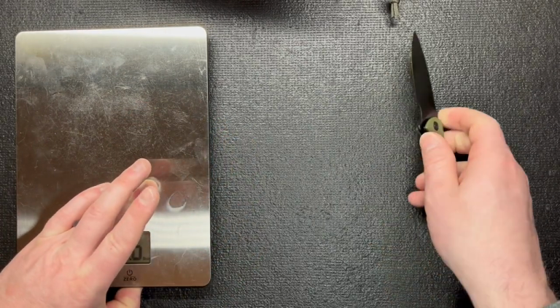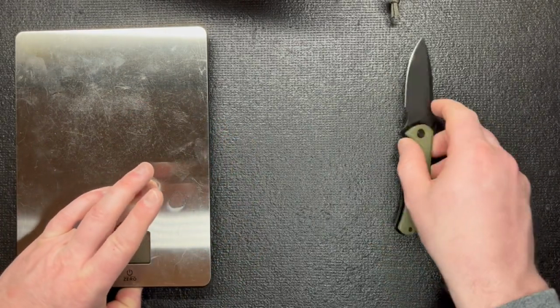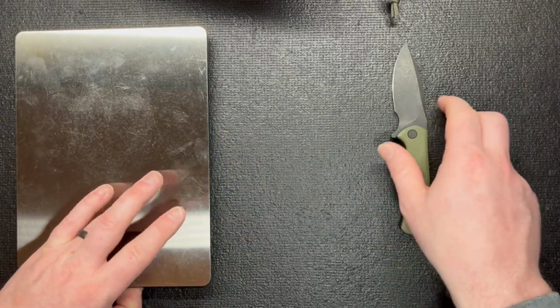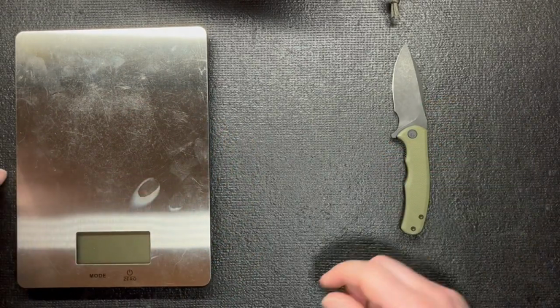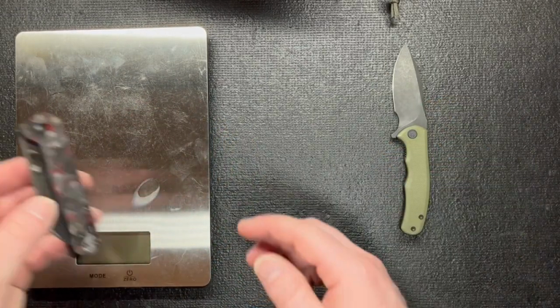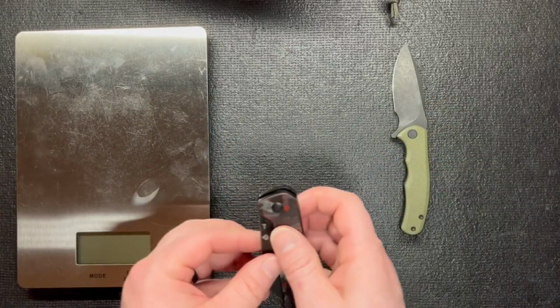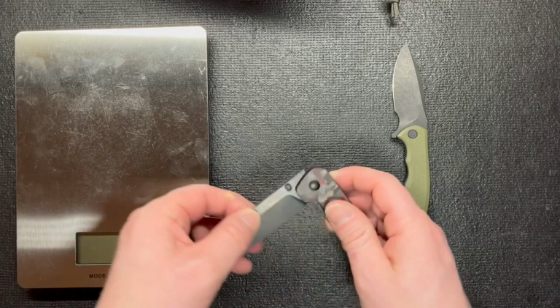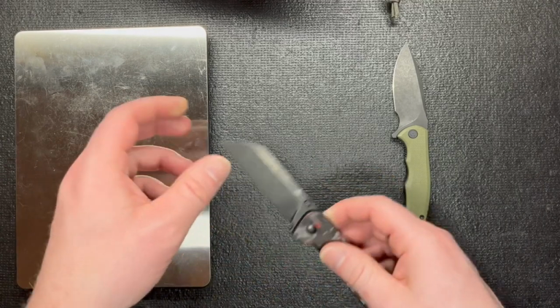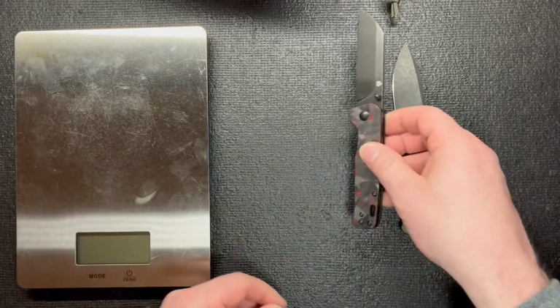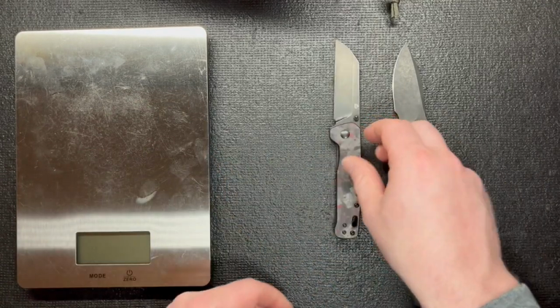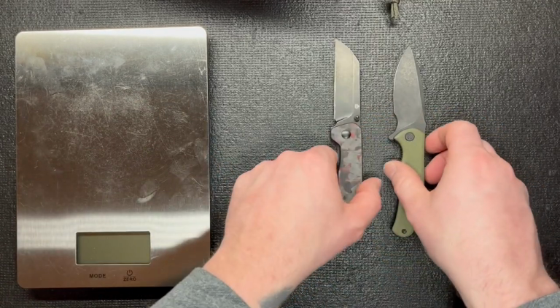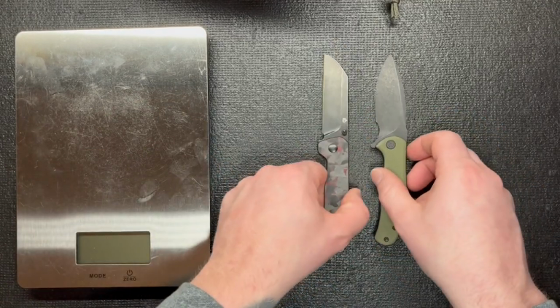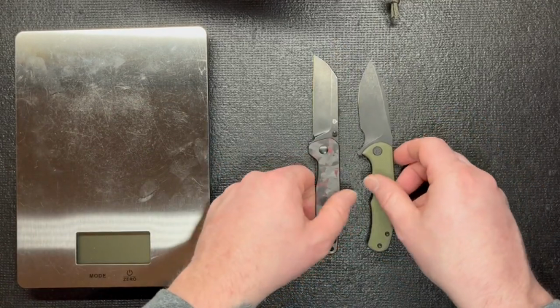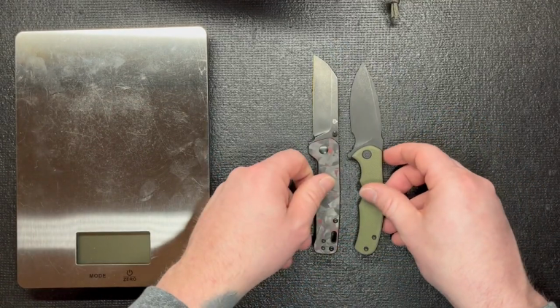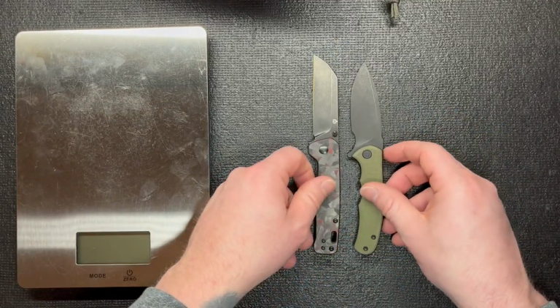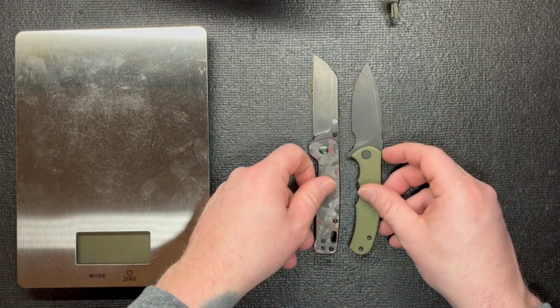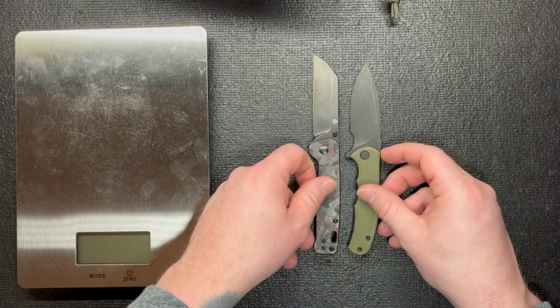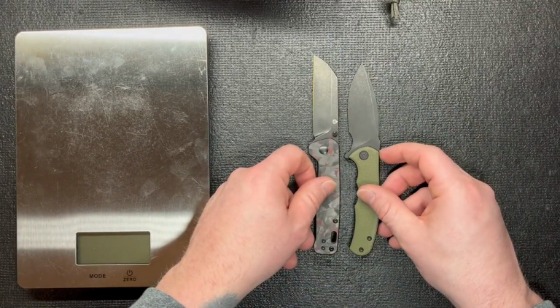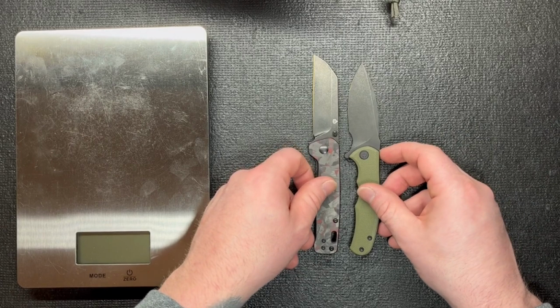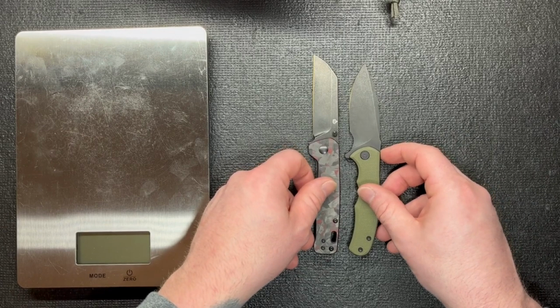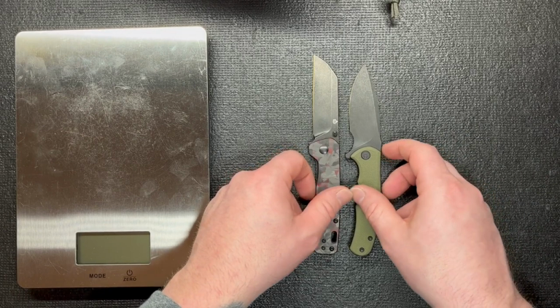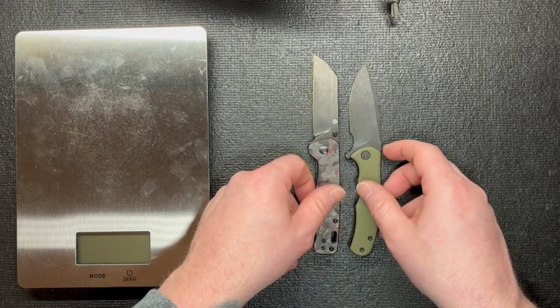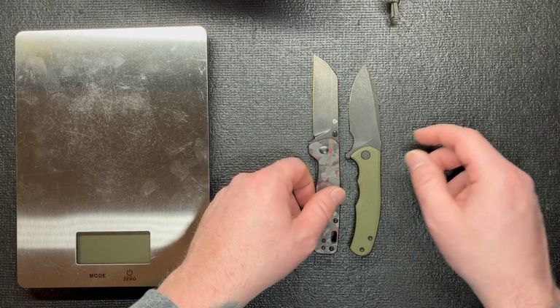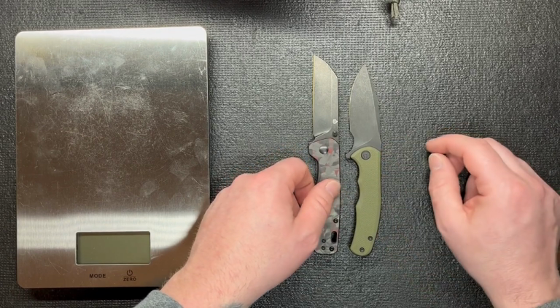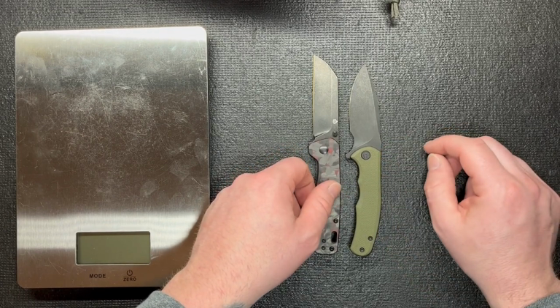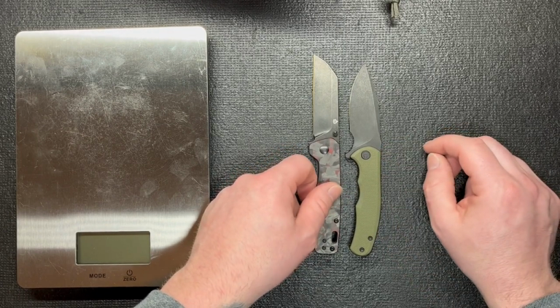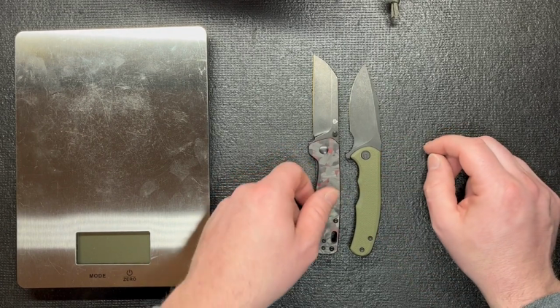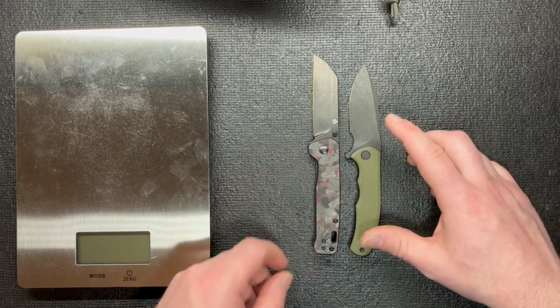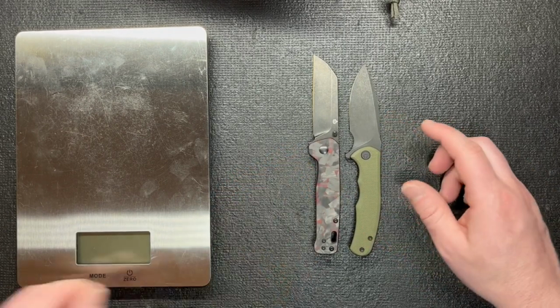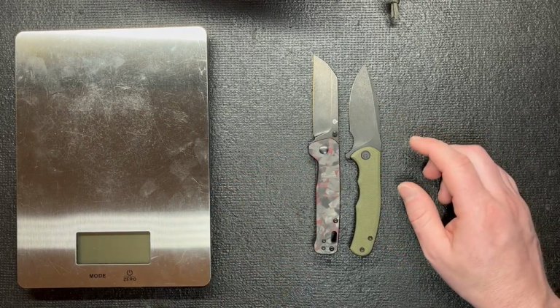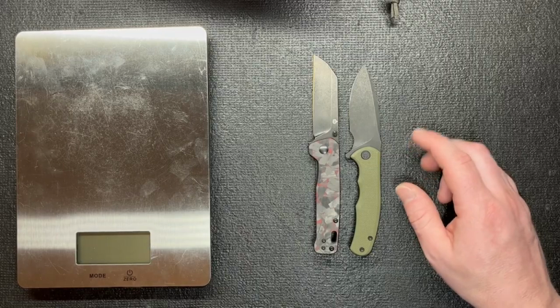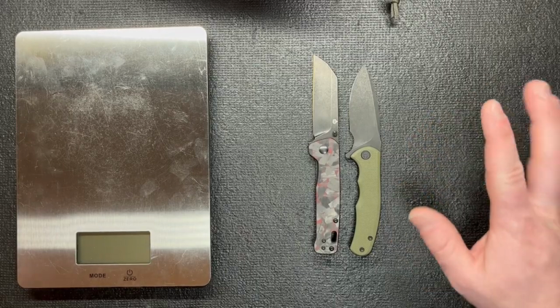I want to show you a quick side-by-side with the QSP Penguin so you can see the length difference. They're pretty close — the Mini Praxis is just a tad bit shorter than the Penguin.